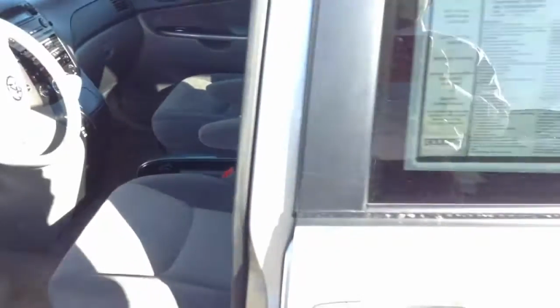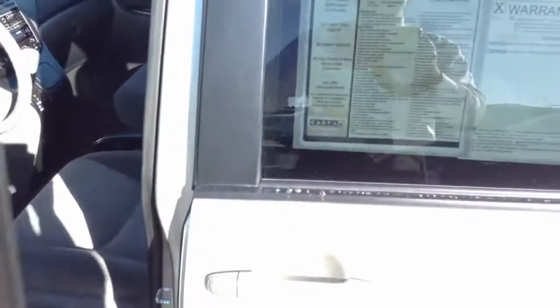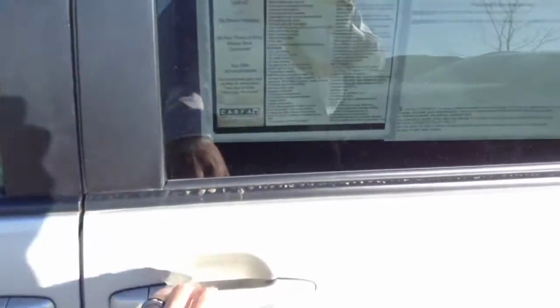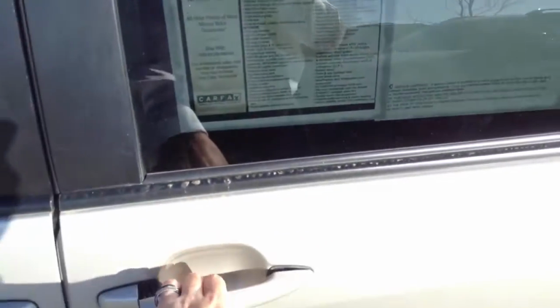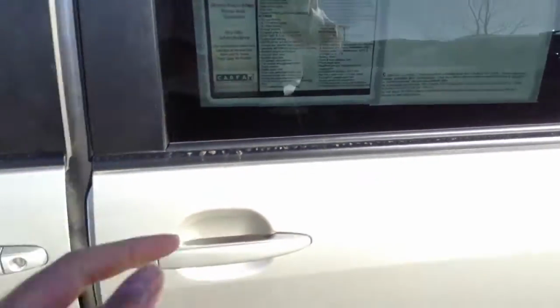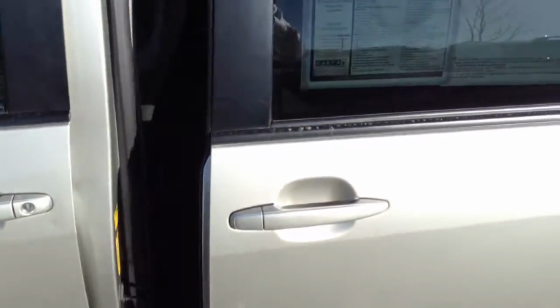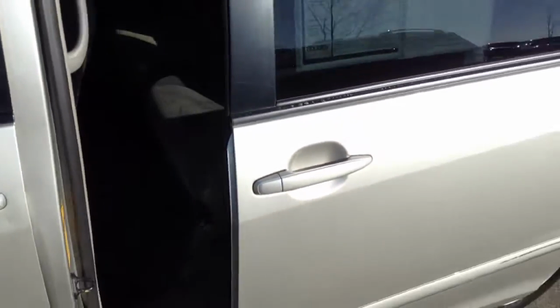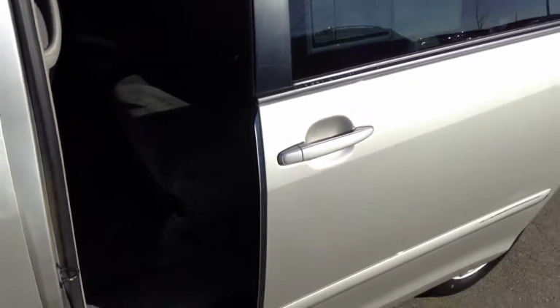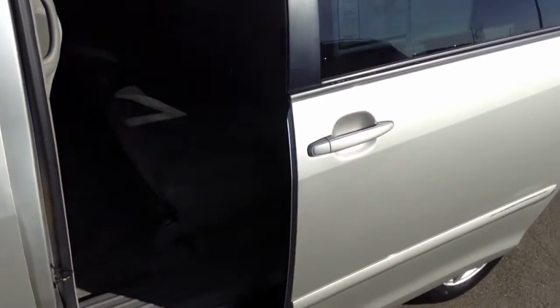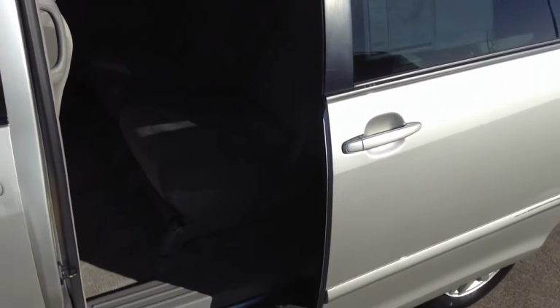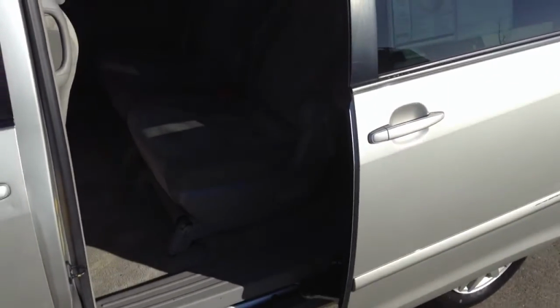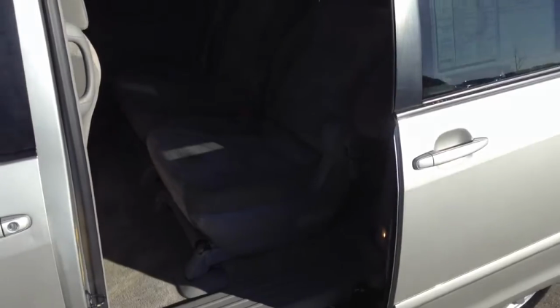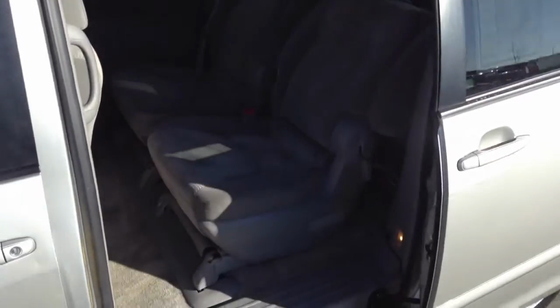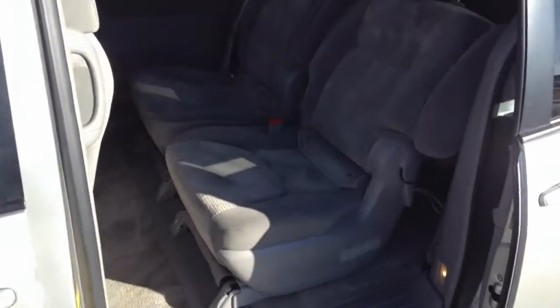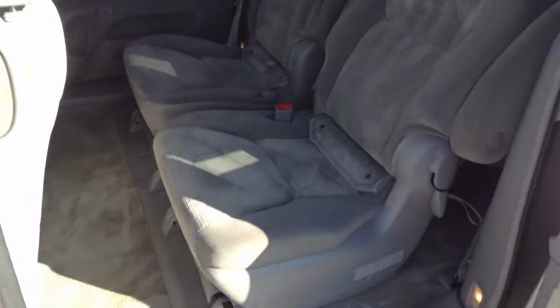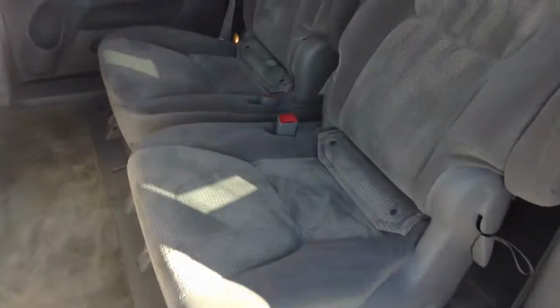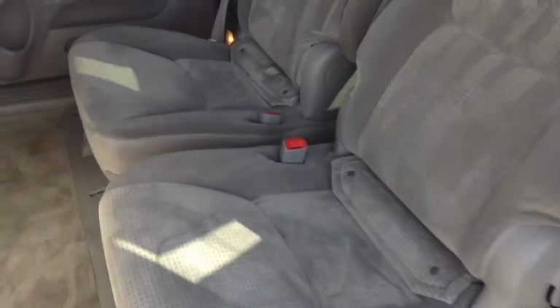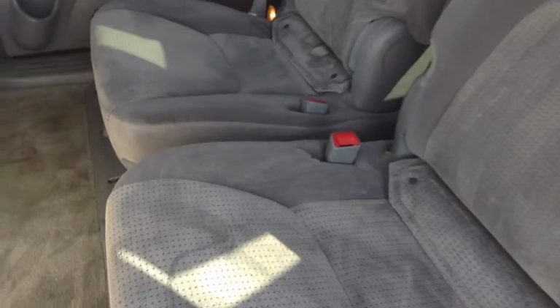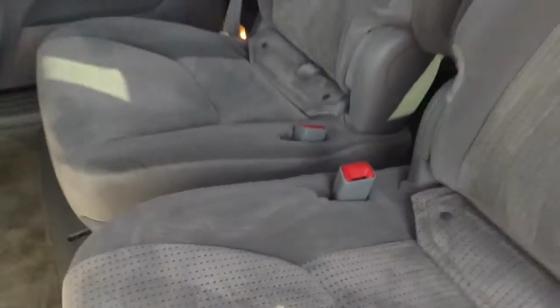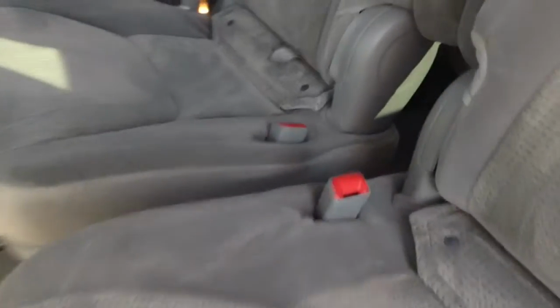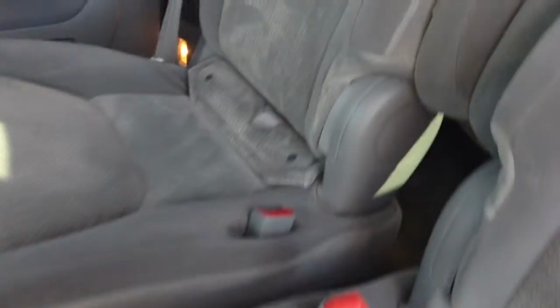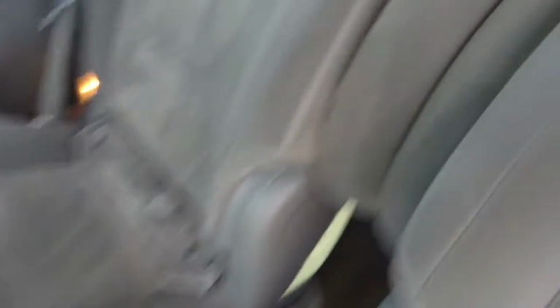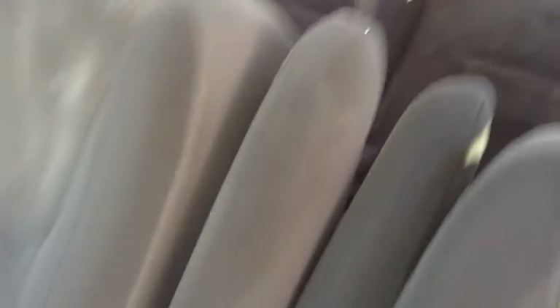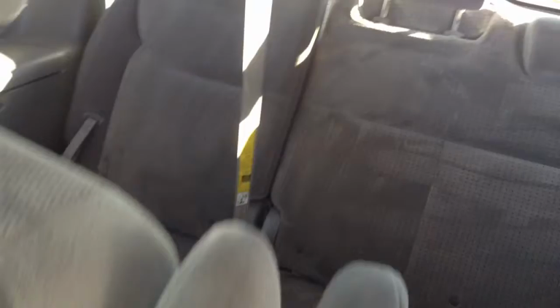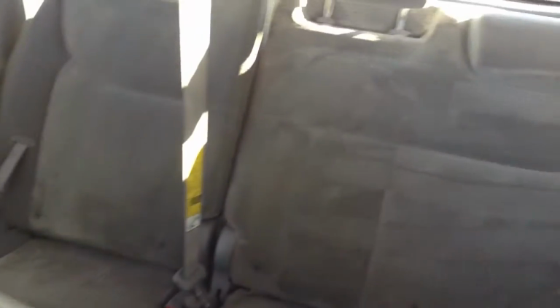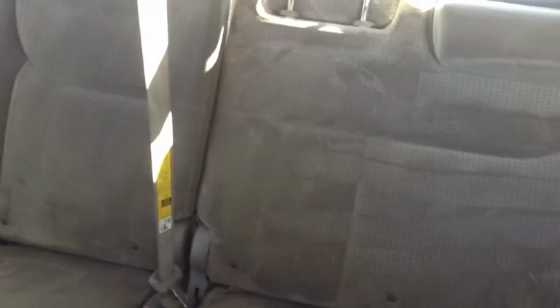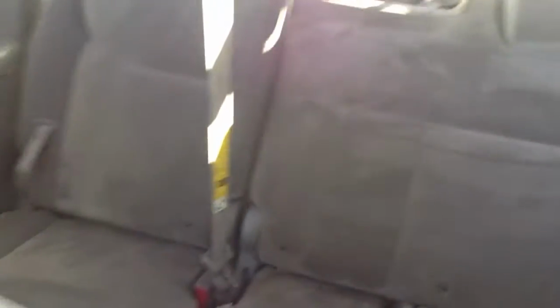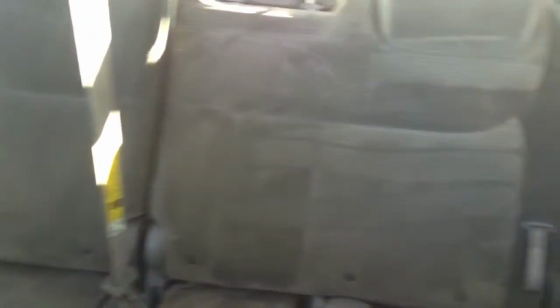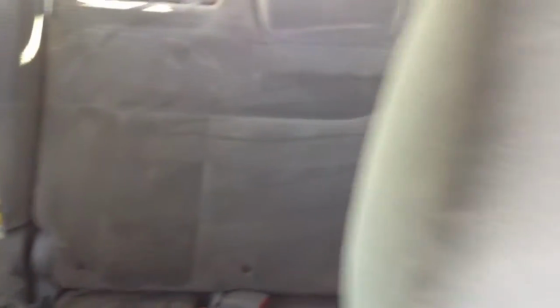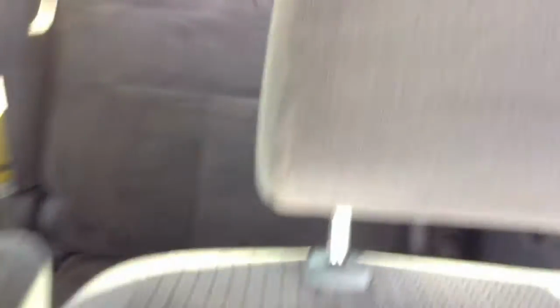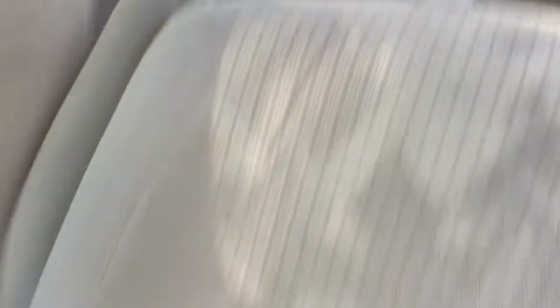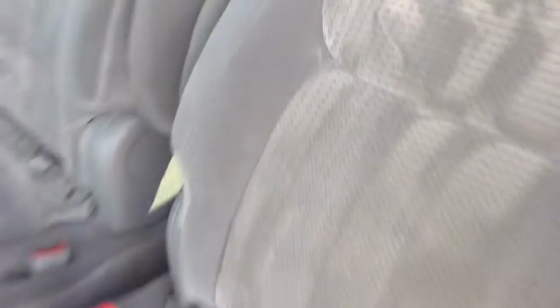It does have the power doors on the sliding doors, captain's chairs in the center, so it'll be a little more comfortable for your passengers. And then you also have that third row to give you a little bit more space for extra people.